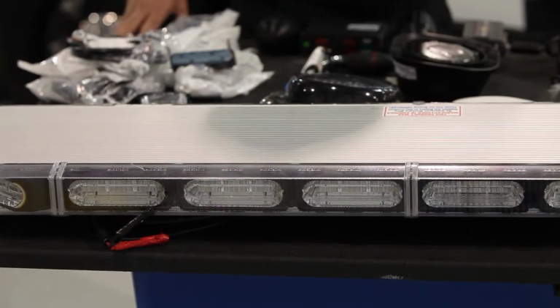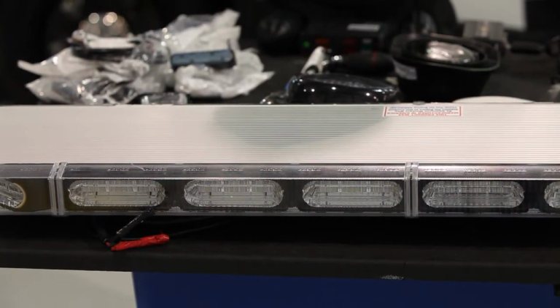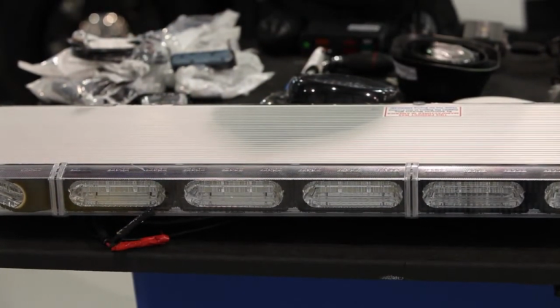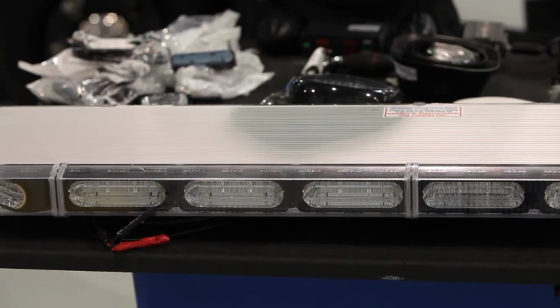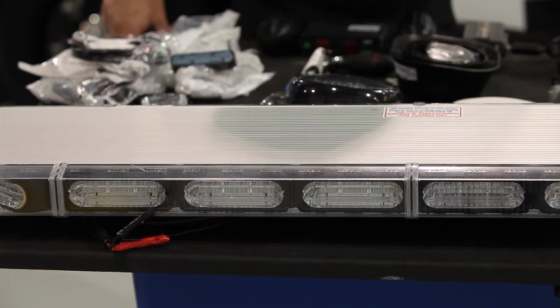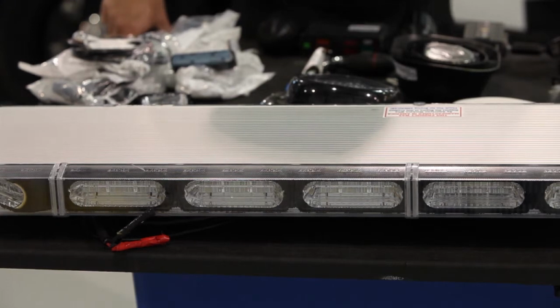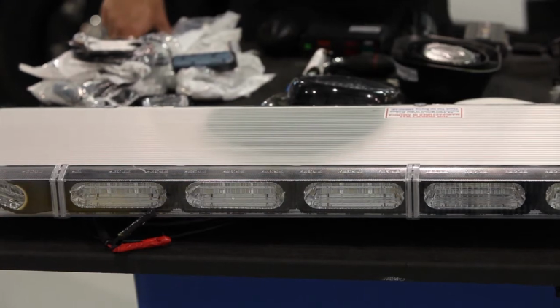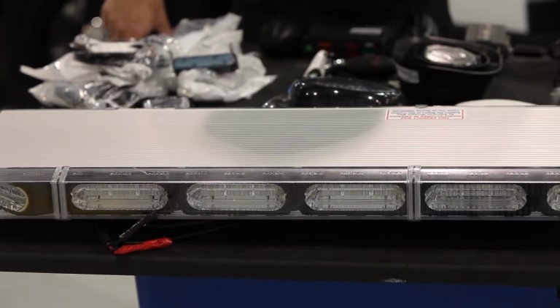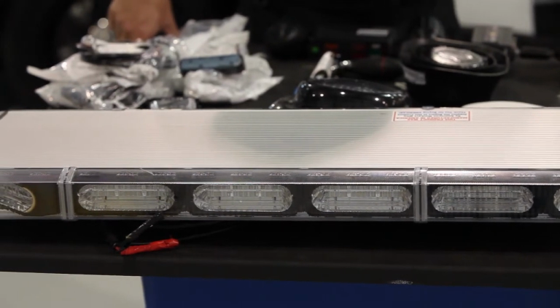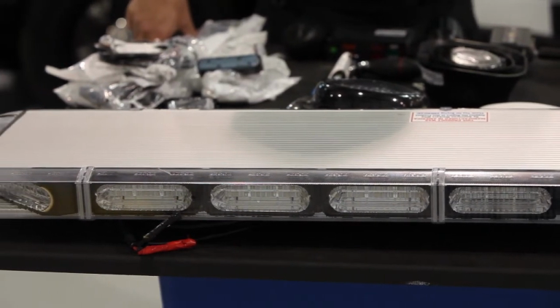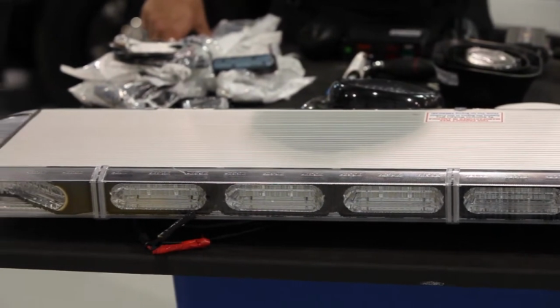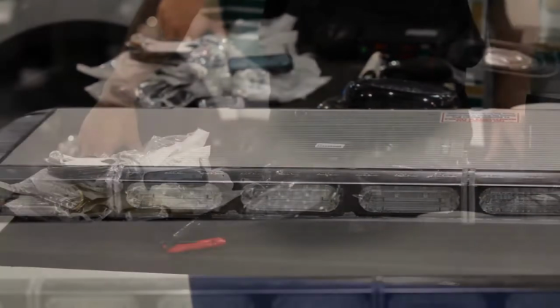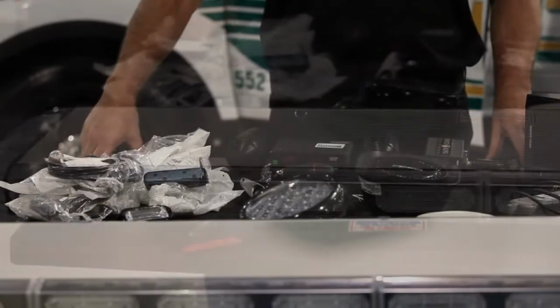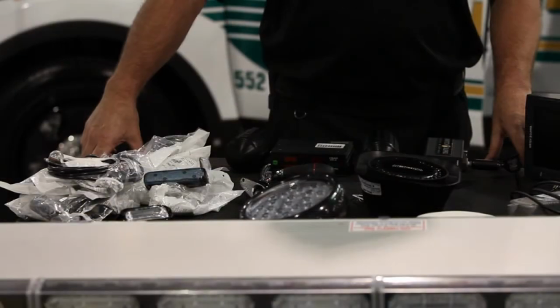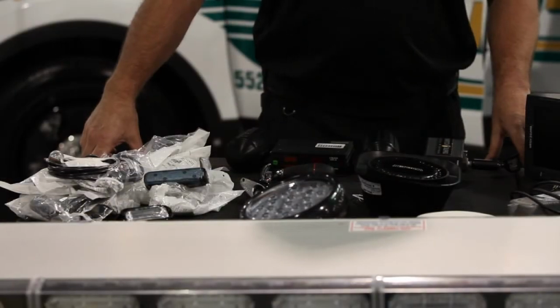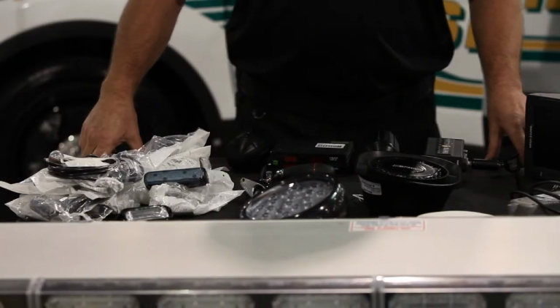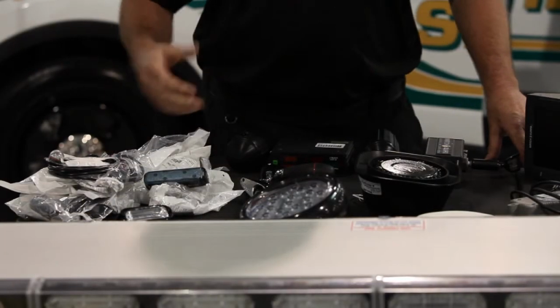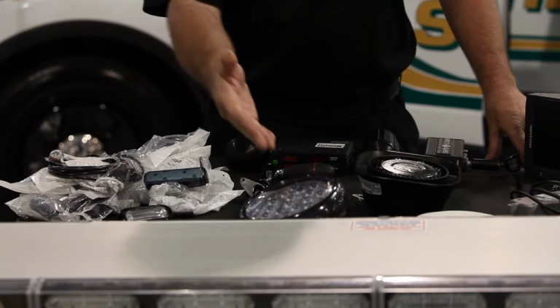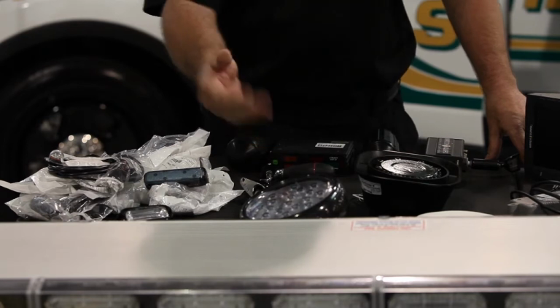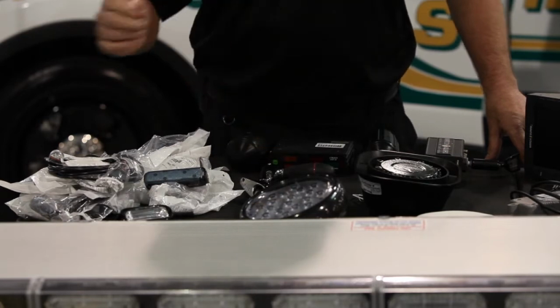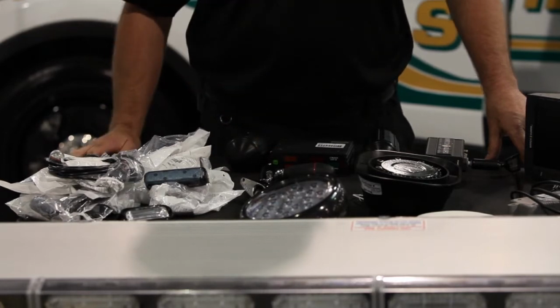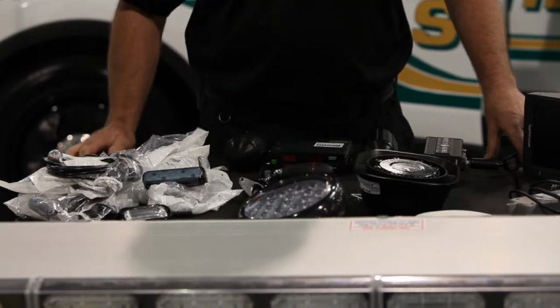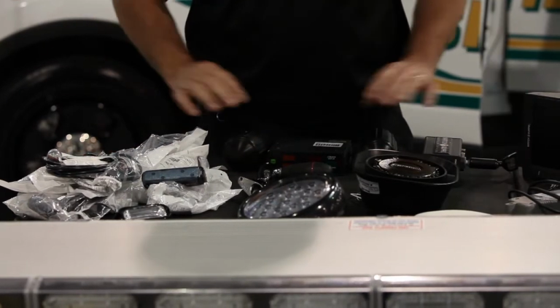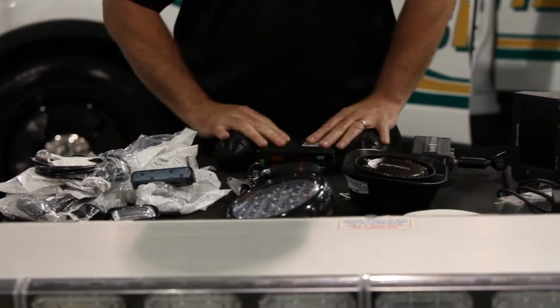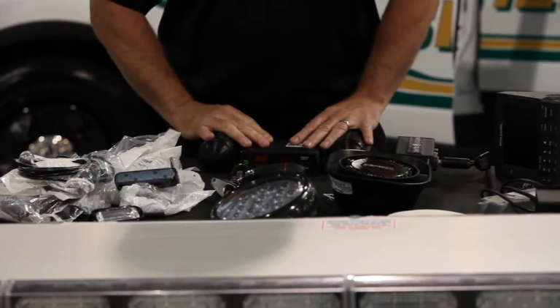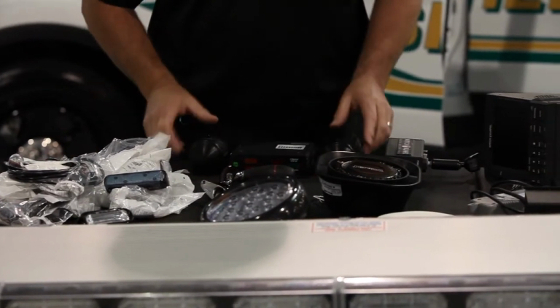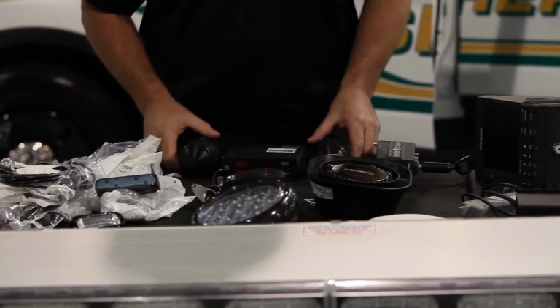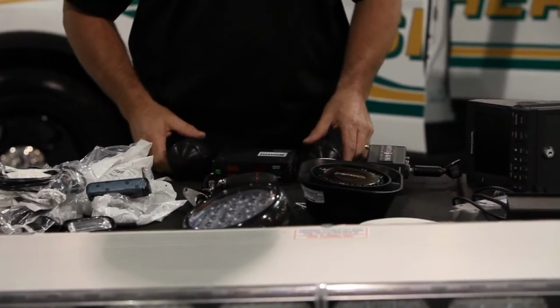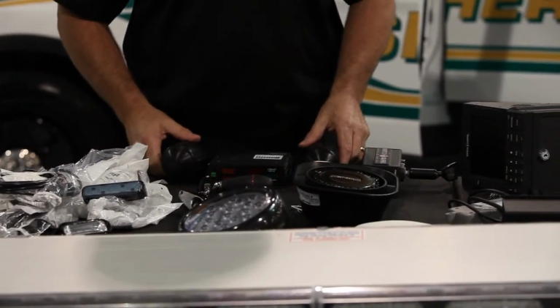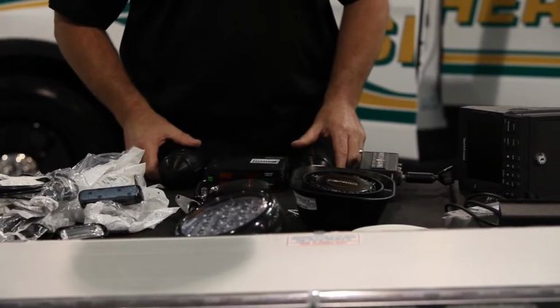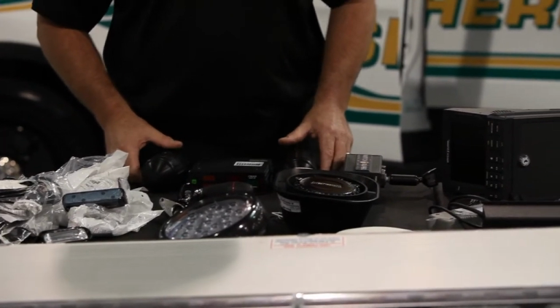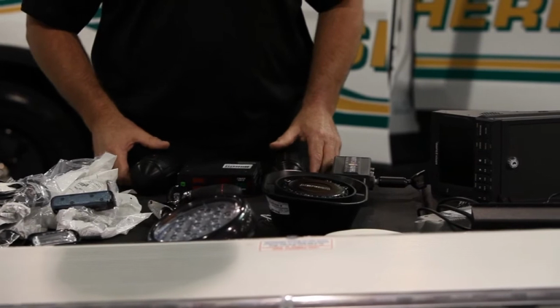We'll start out with the light bar — it's LED technology. Even the spotlight we use today is LED technology. This is a radar system with a front antenna, tracking vehicles coming and going.